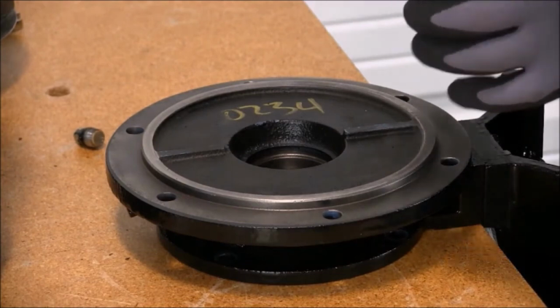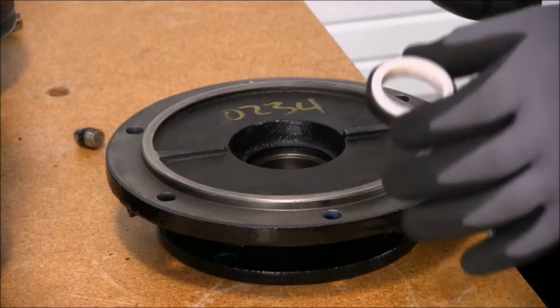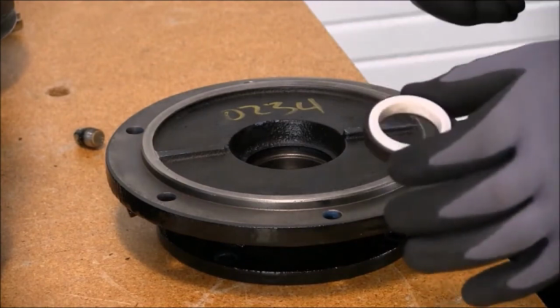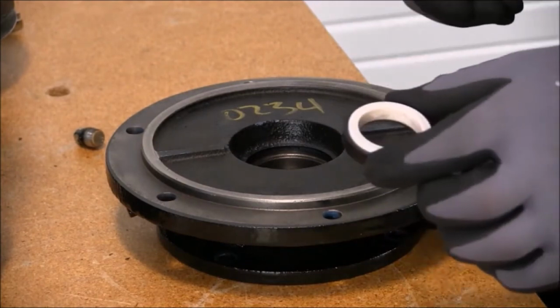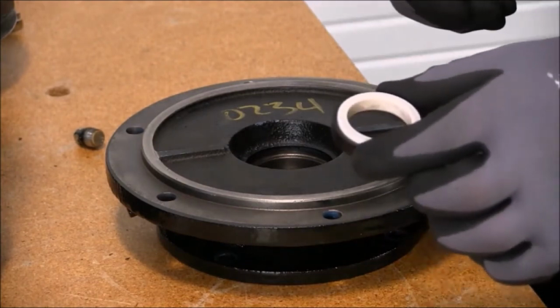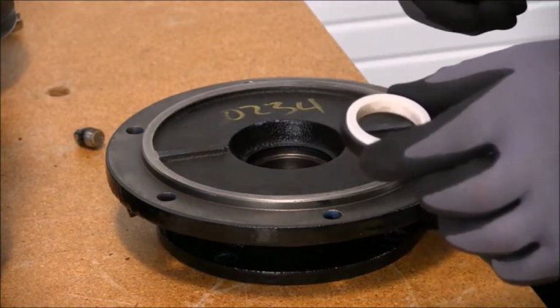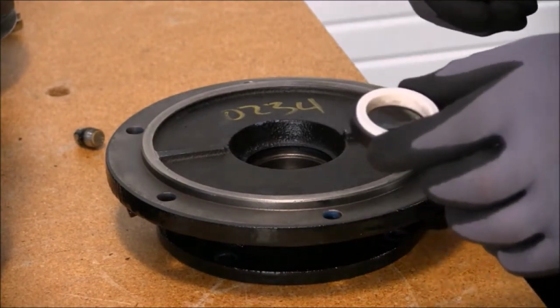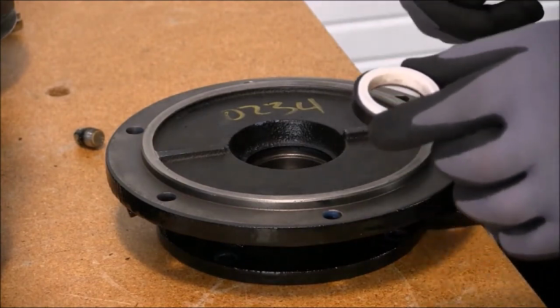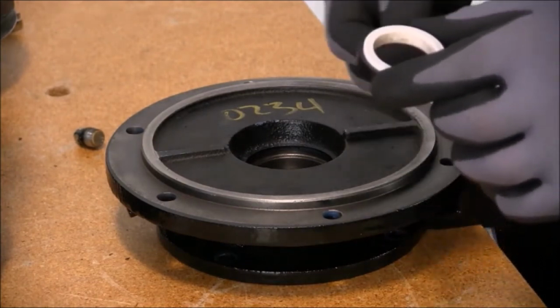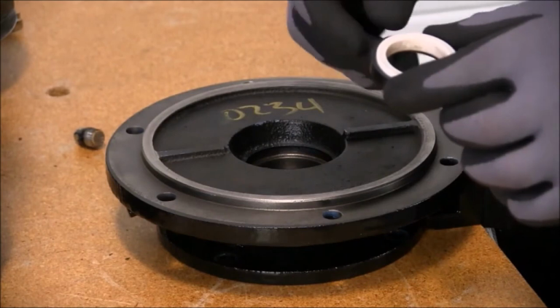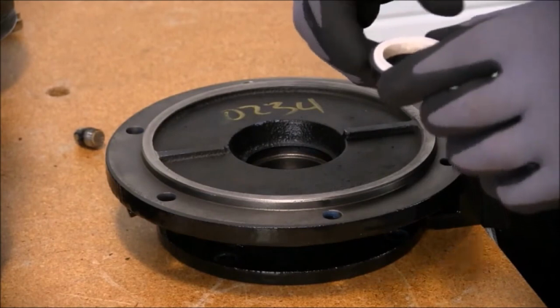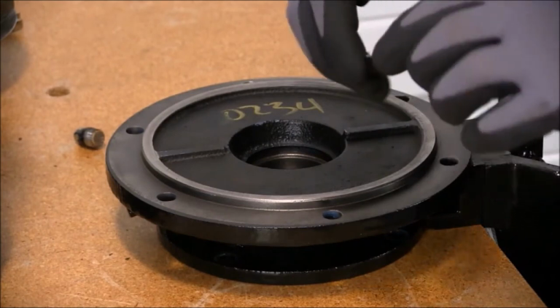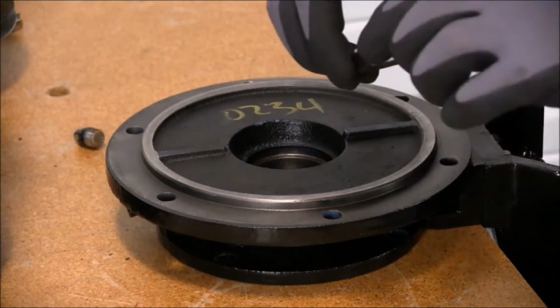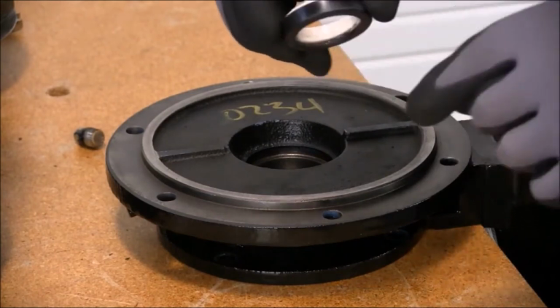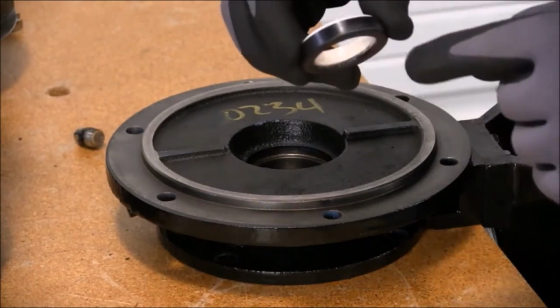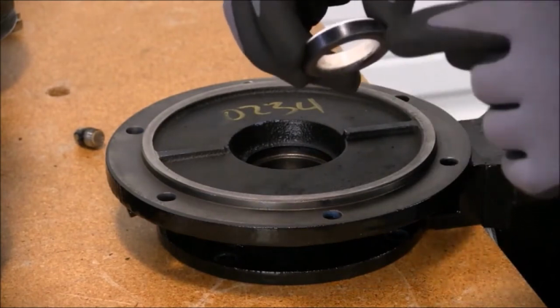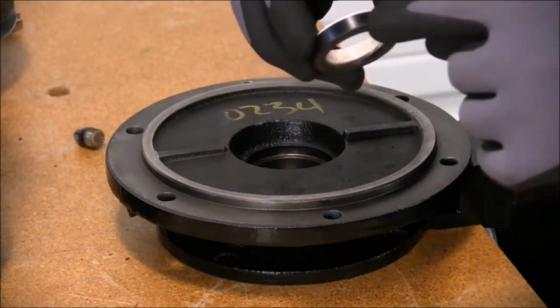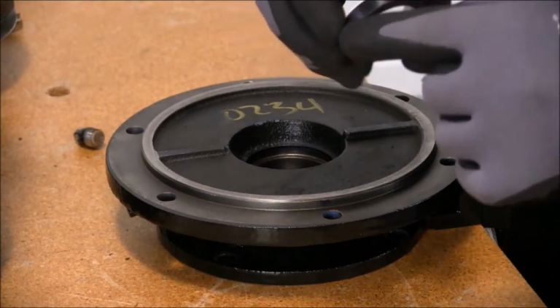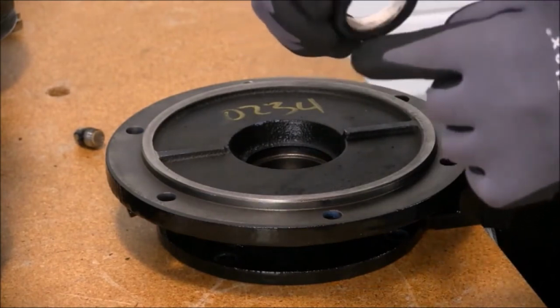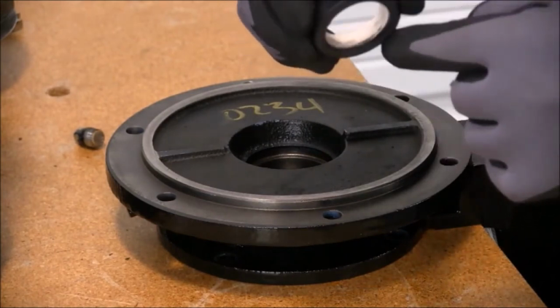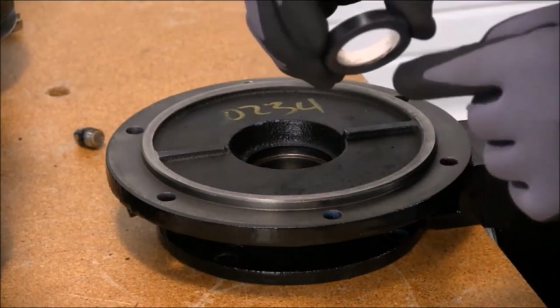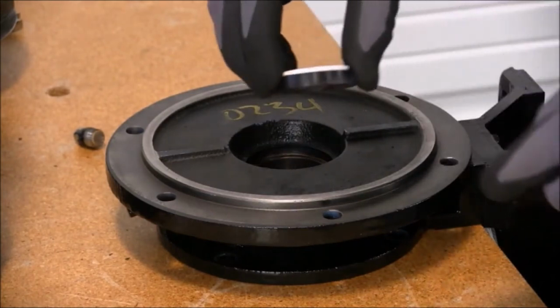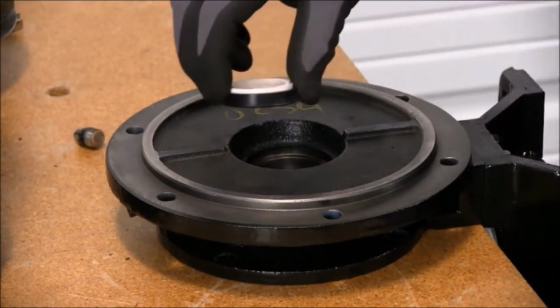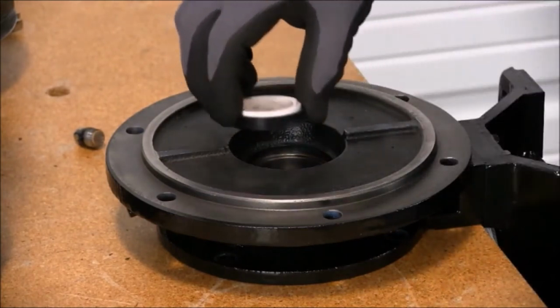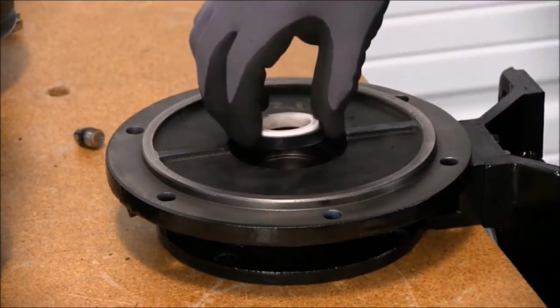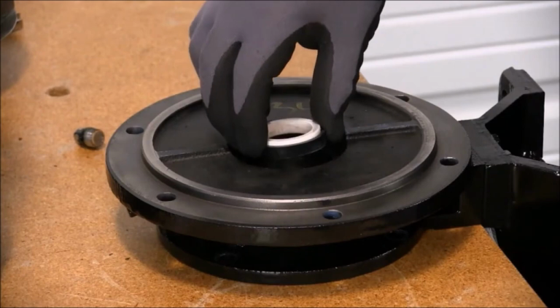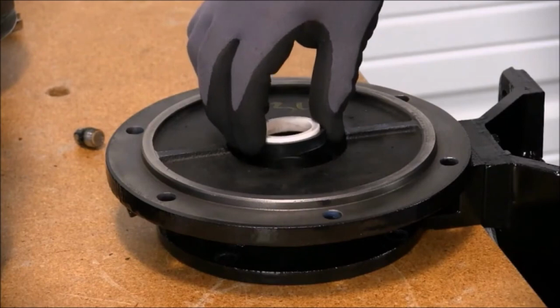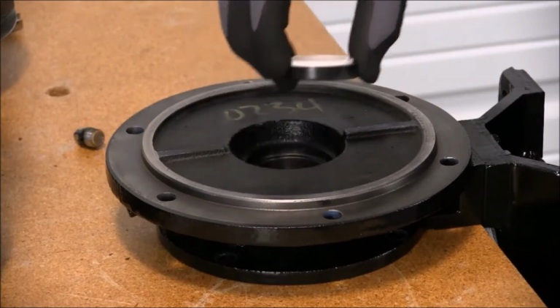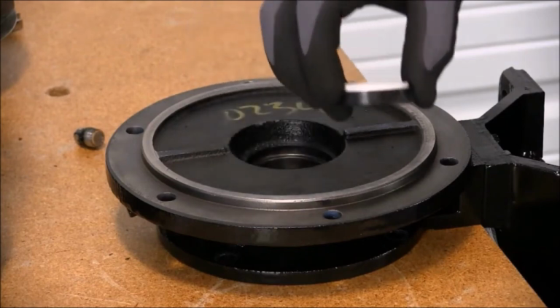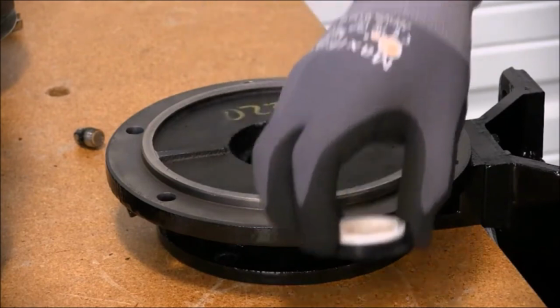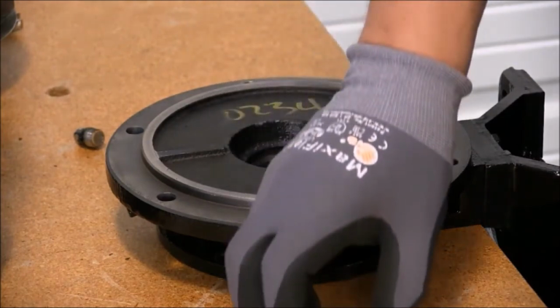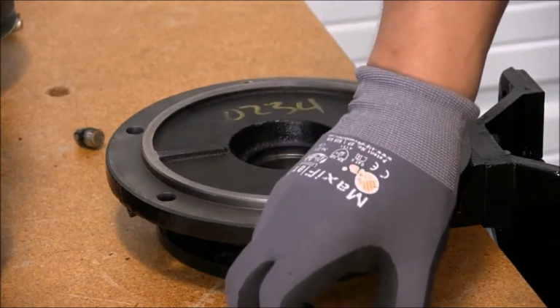When installing our stationary, we want to lubricate the rubber bellow and insert it back into its original location.